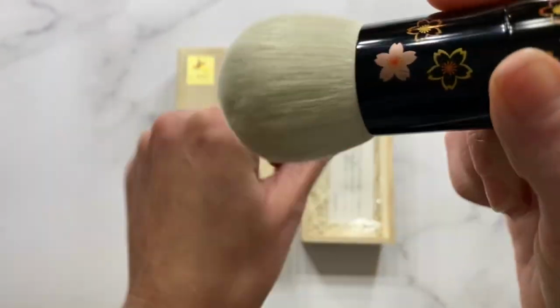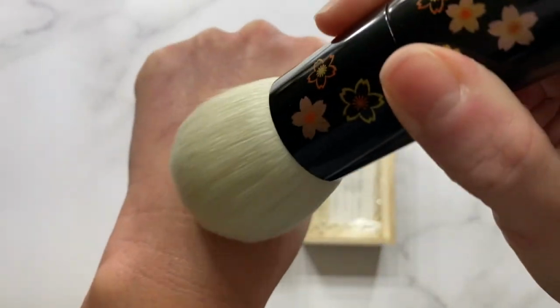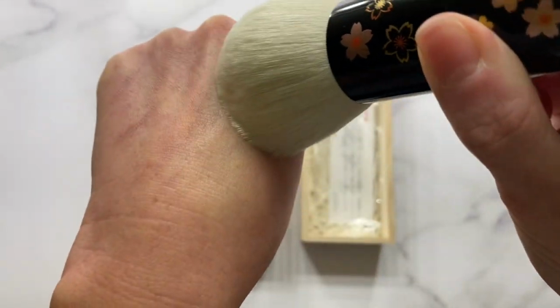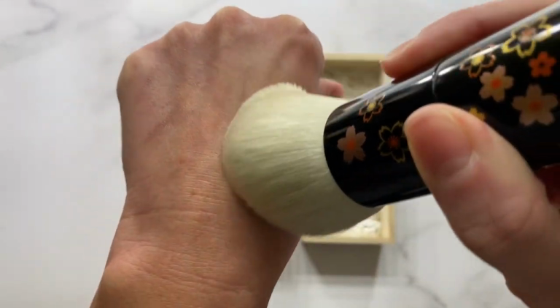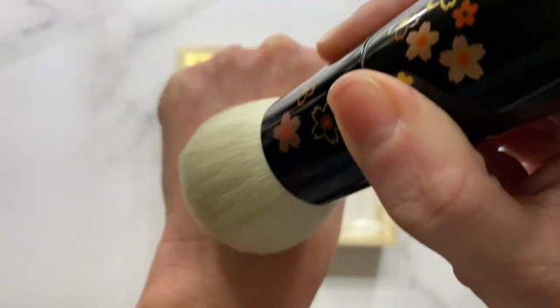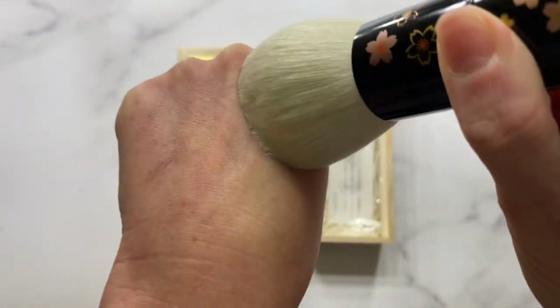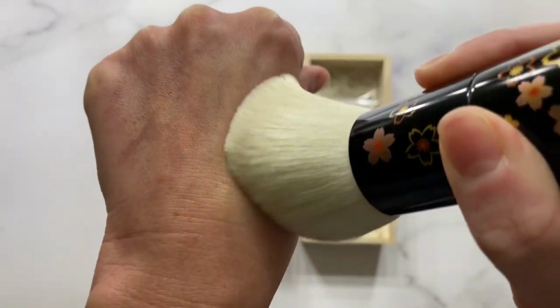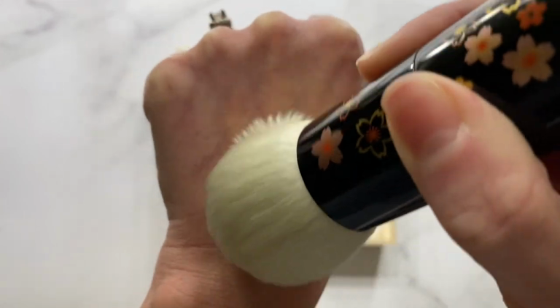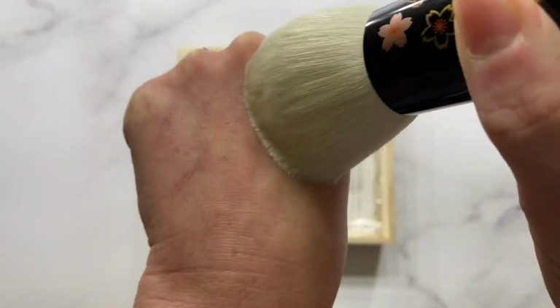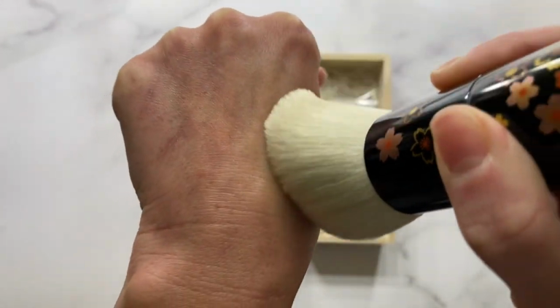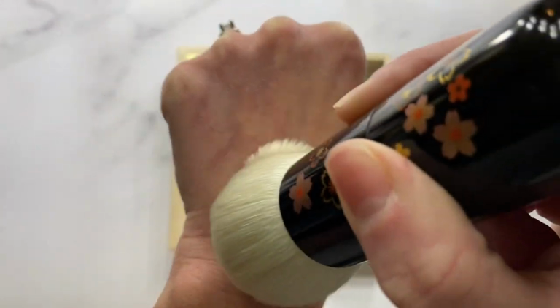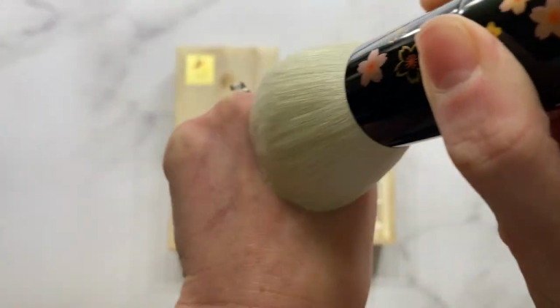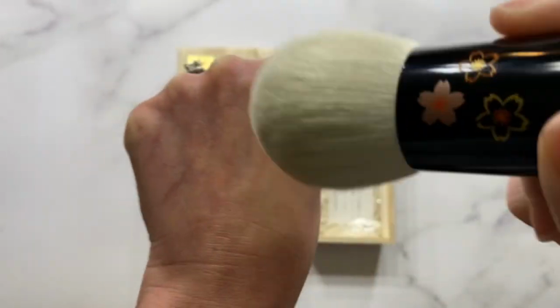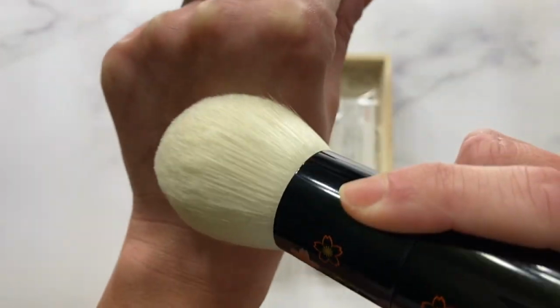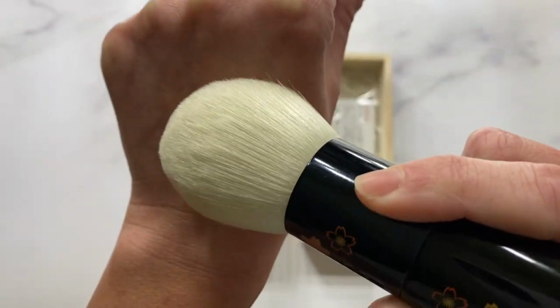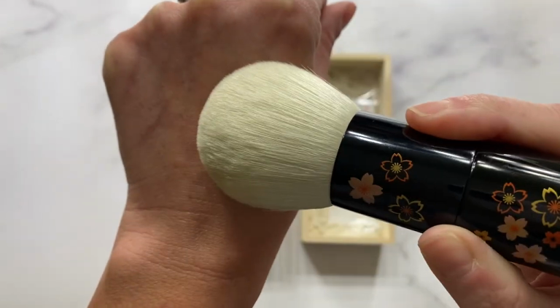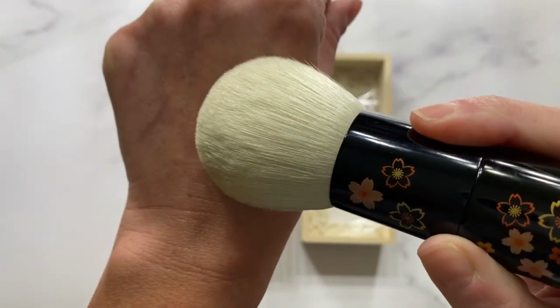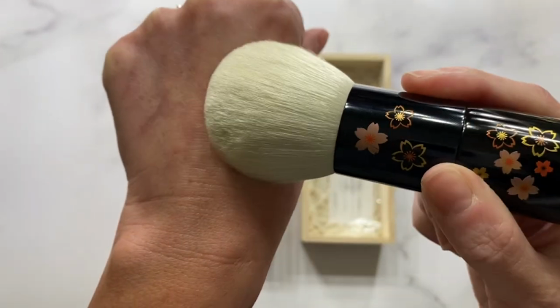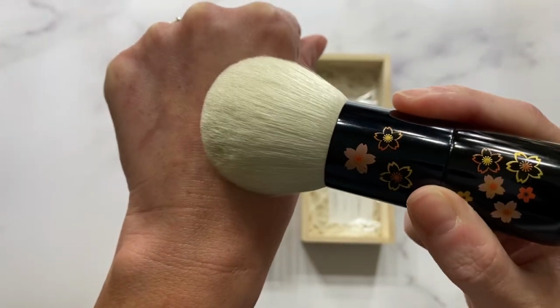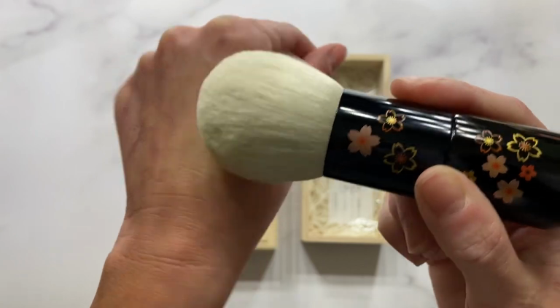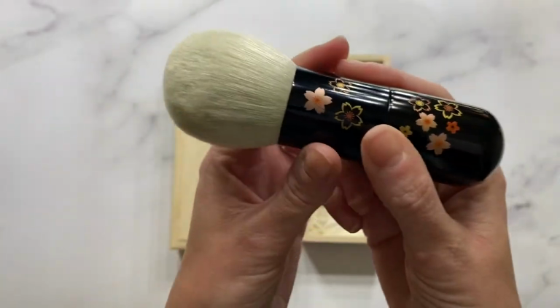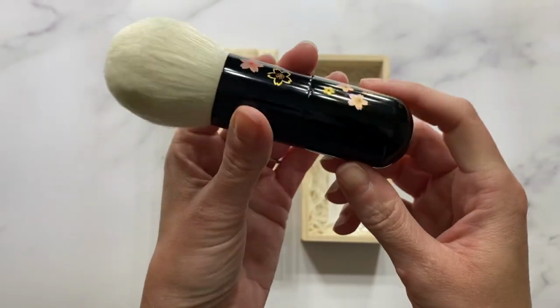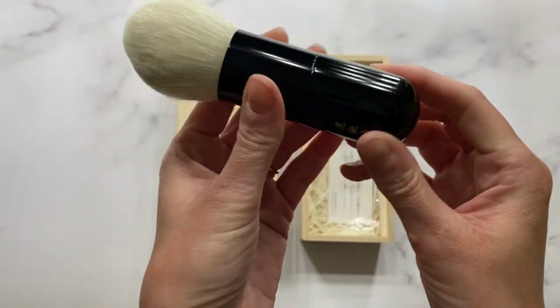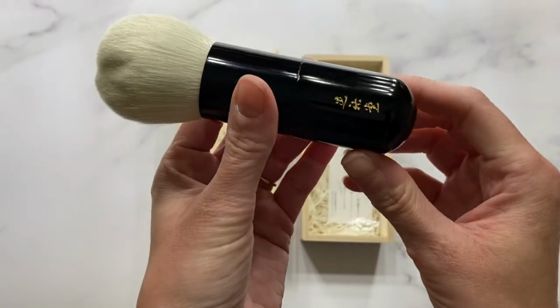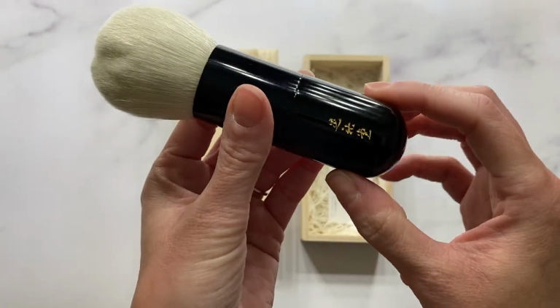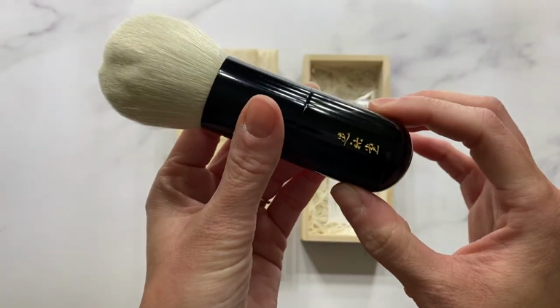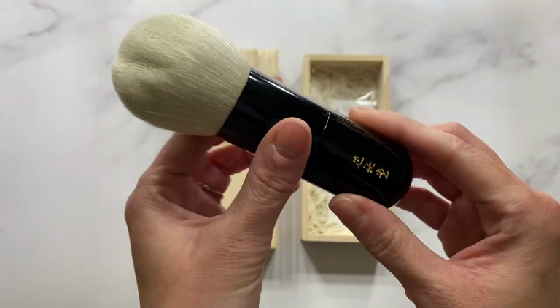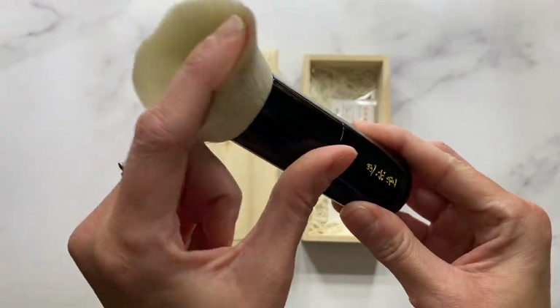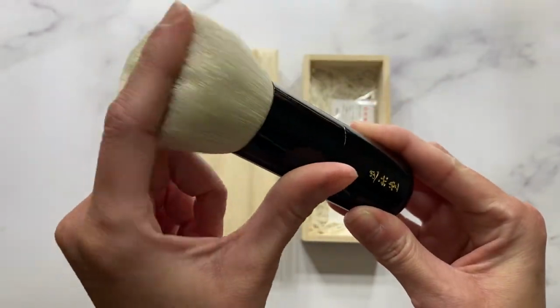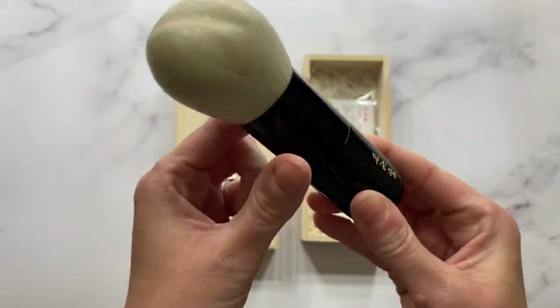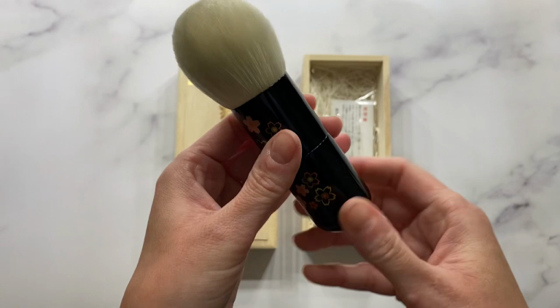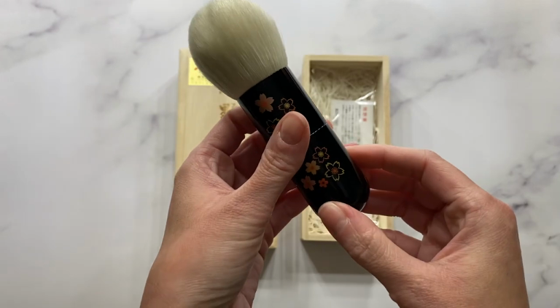Super luxurious. This brush is very dense. The density is unbelievable. Just stunning. I opened this brush and truly gasped with how beautiful it truly is.